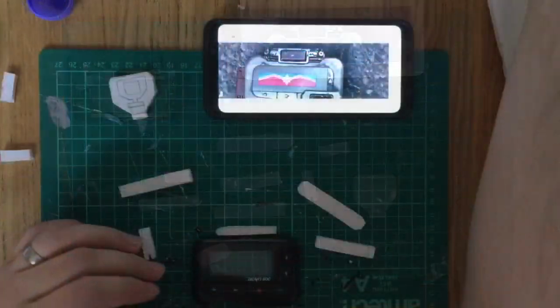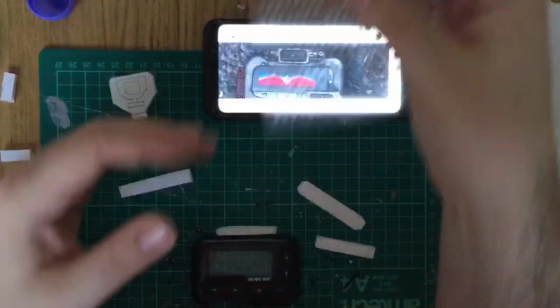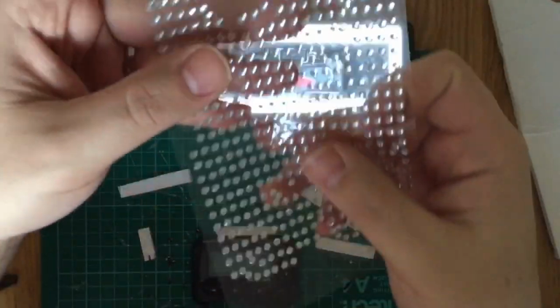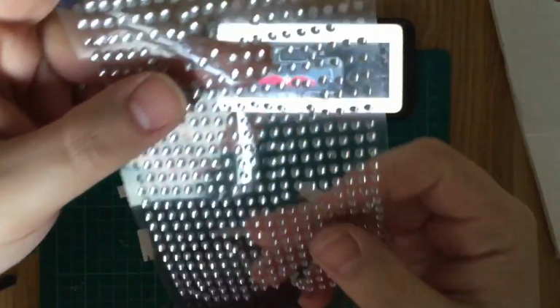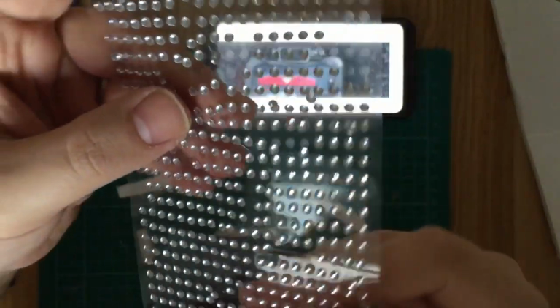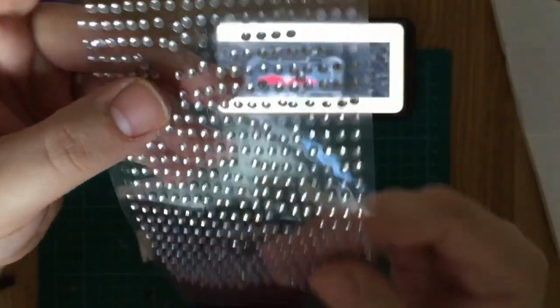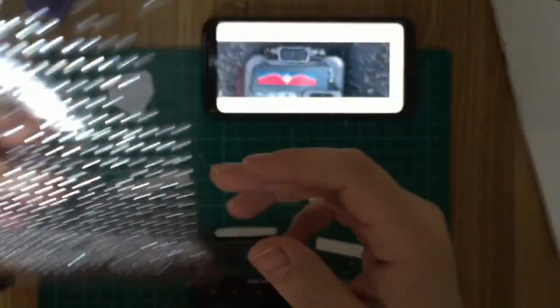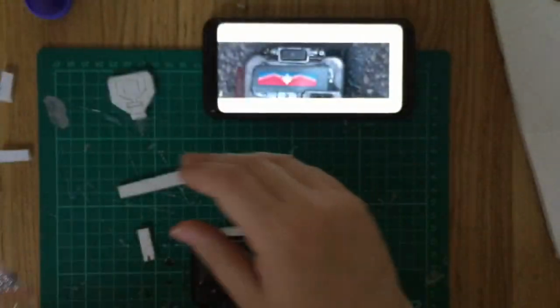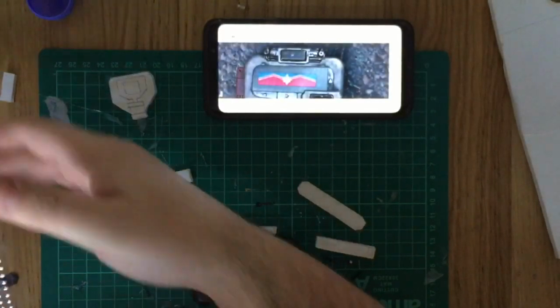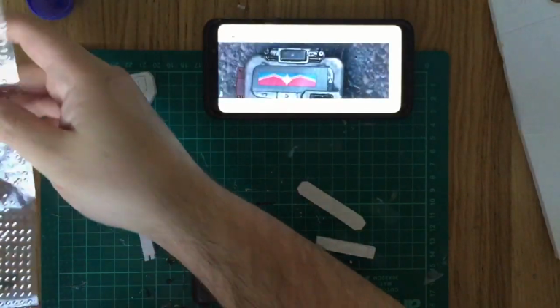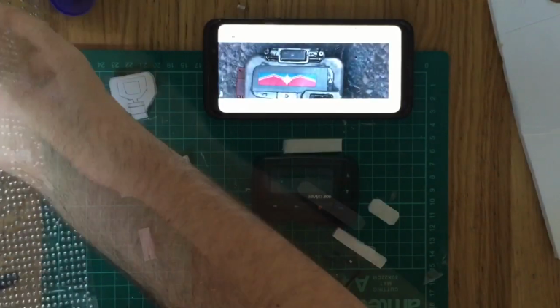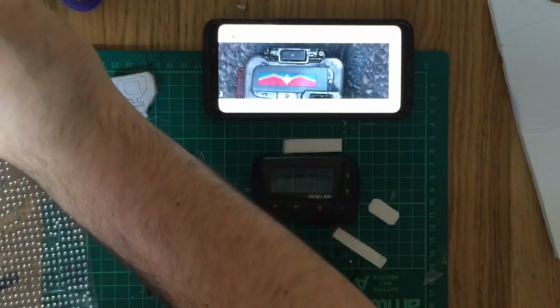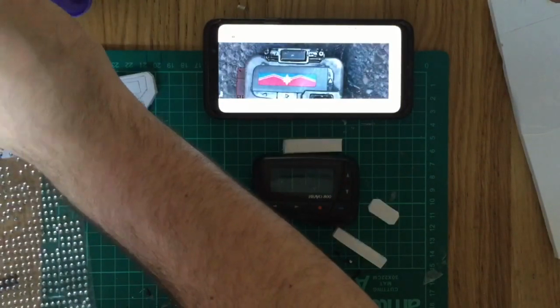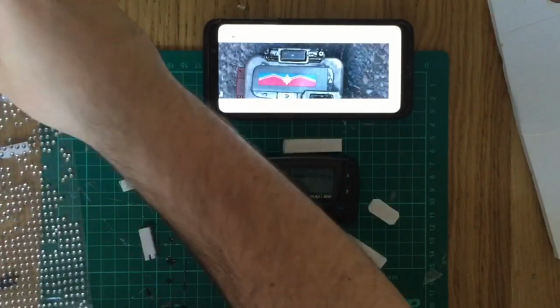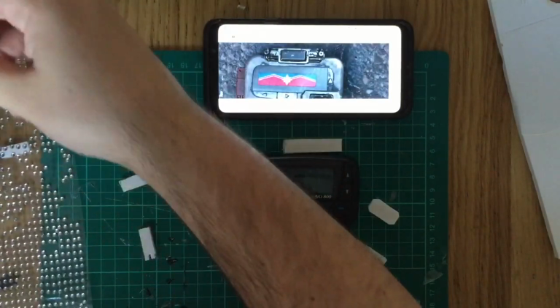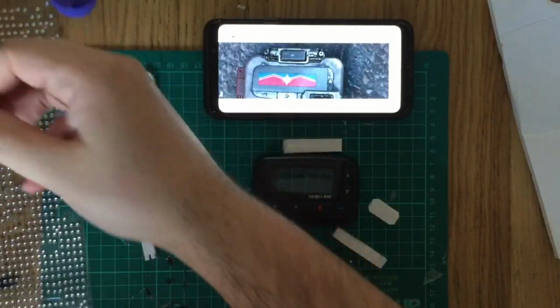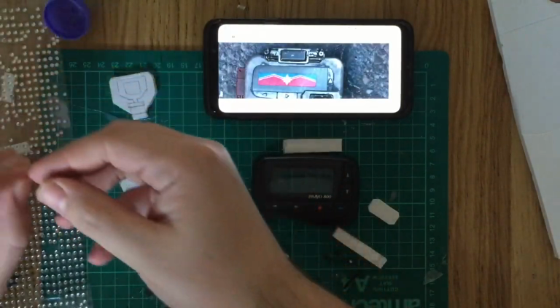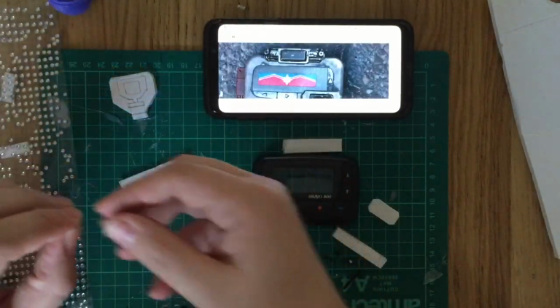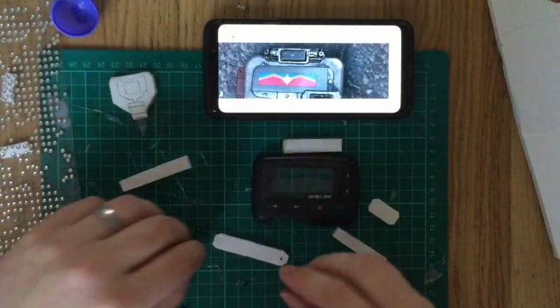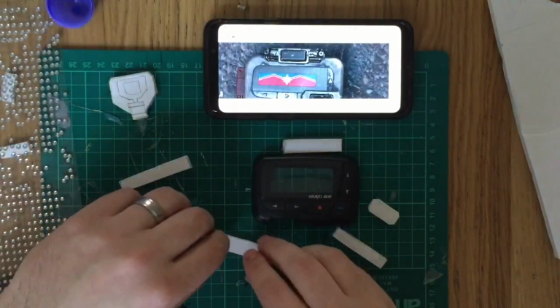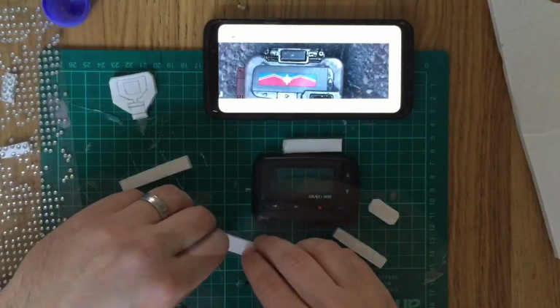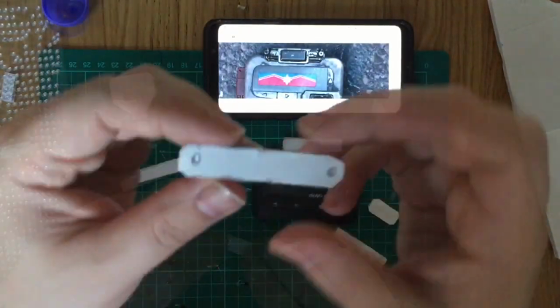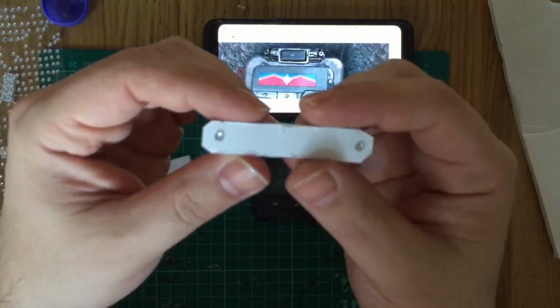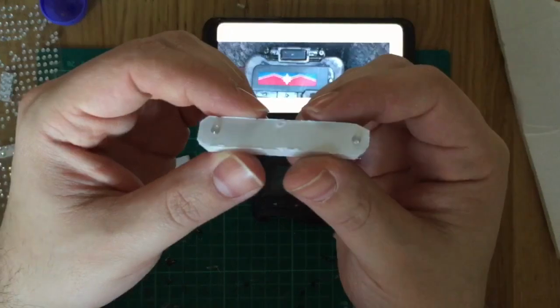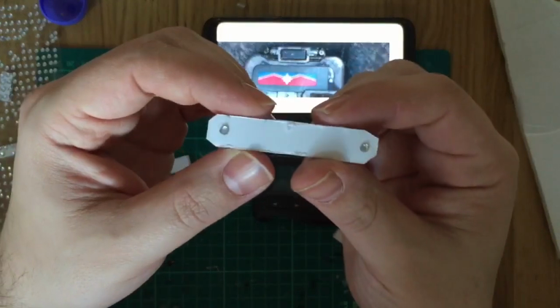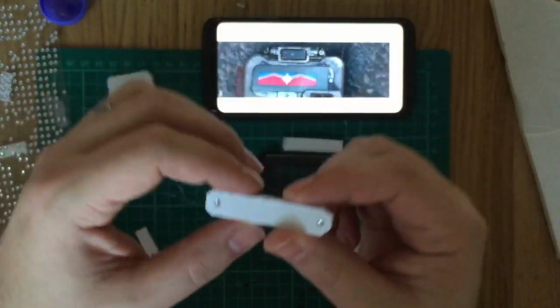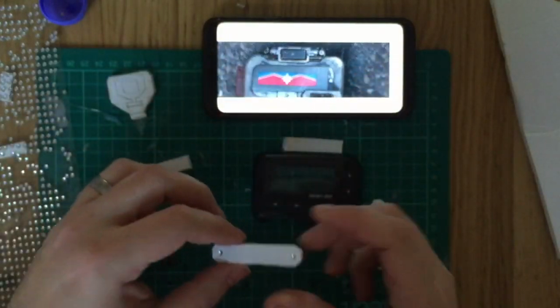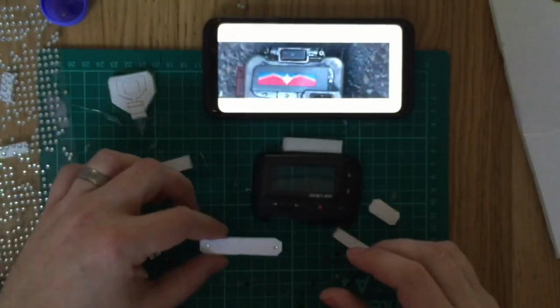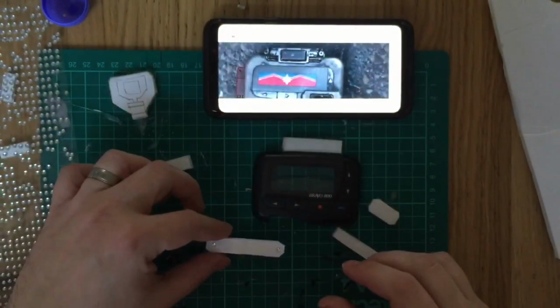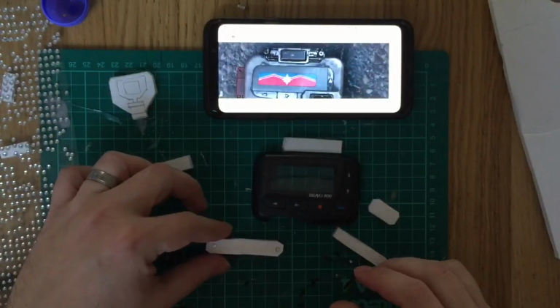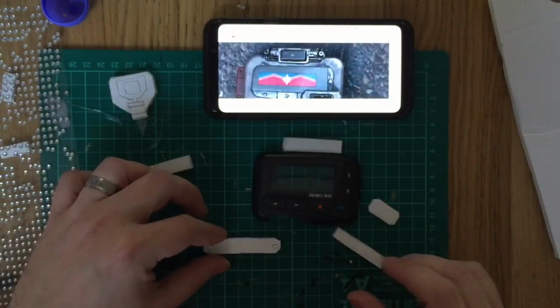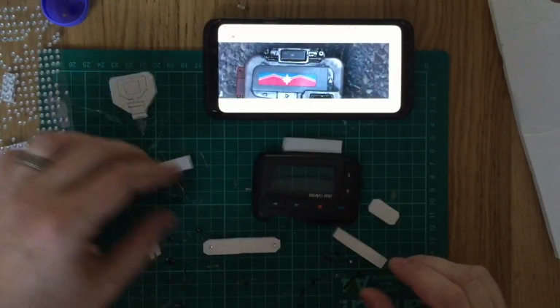To add the bolts and screws, I'm going to use these adhesive gems I used before on my Venom container — just to stick them either side to give the effect of those small bolts you see on the pager.